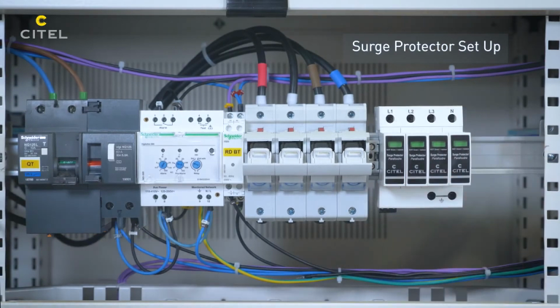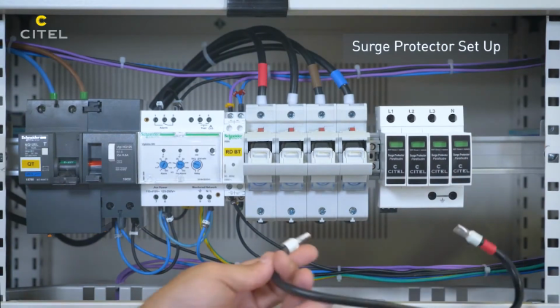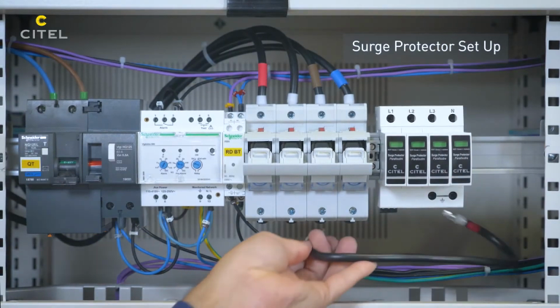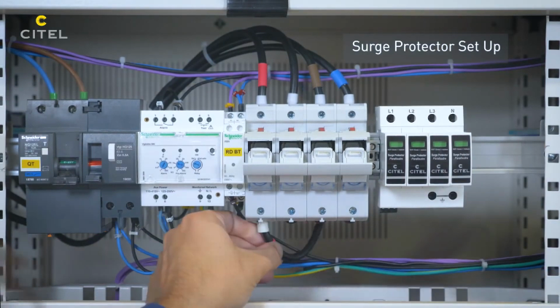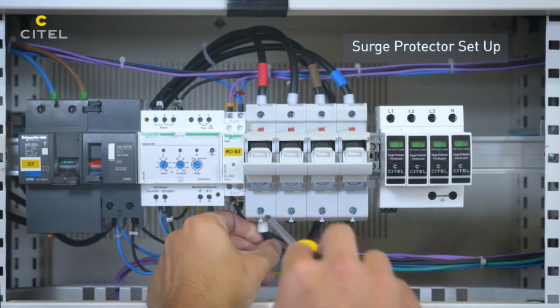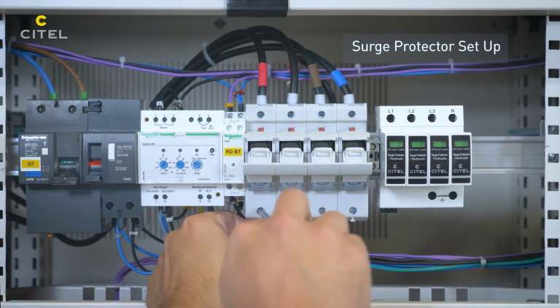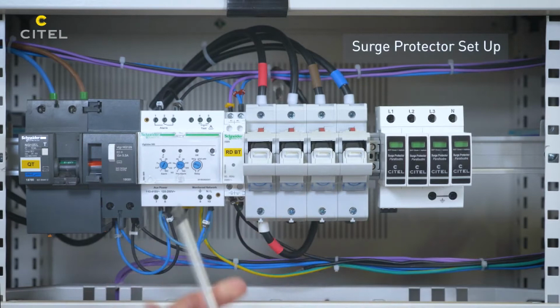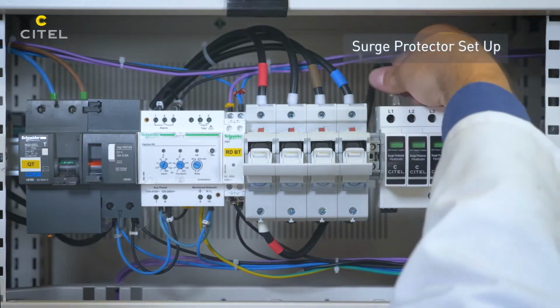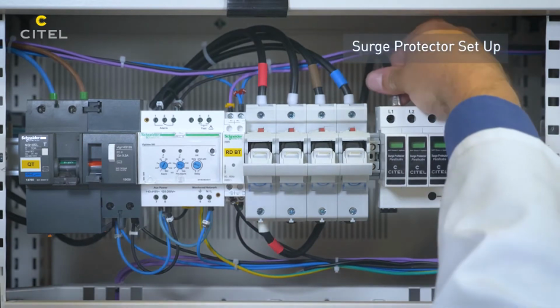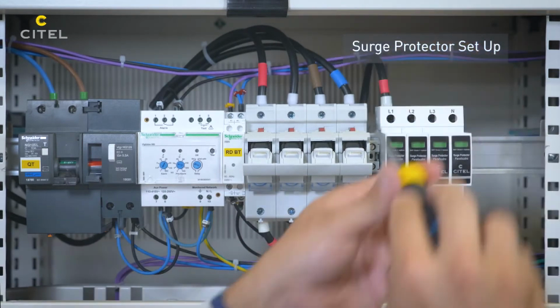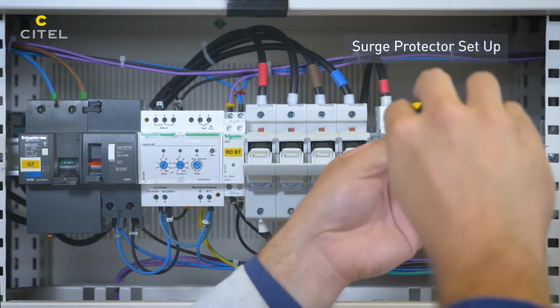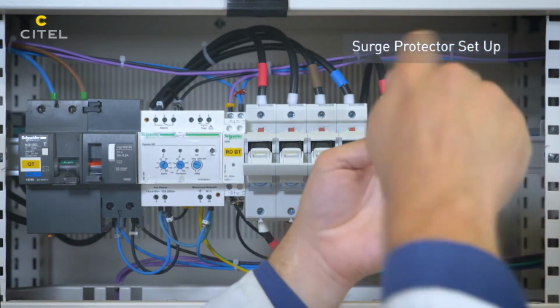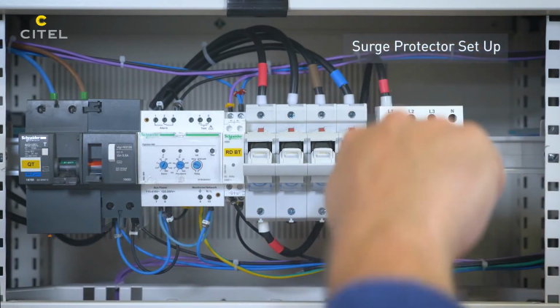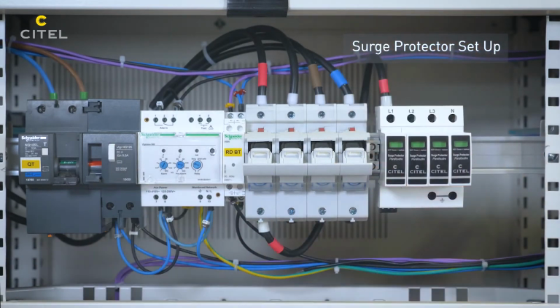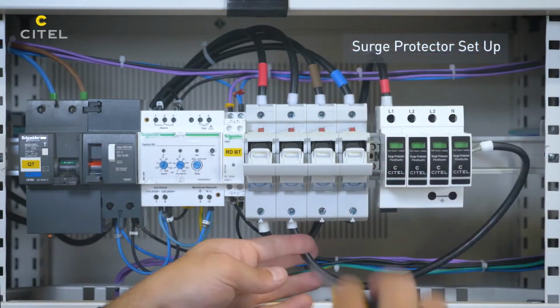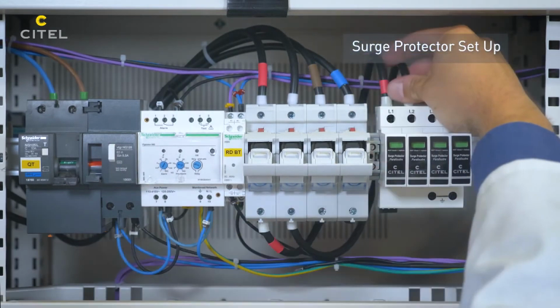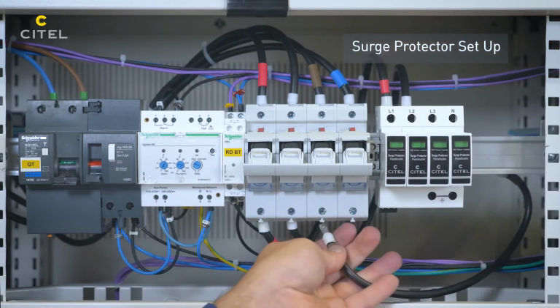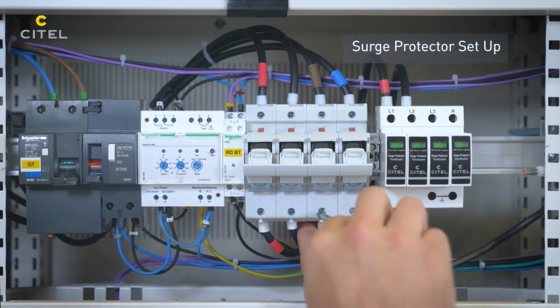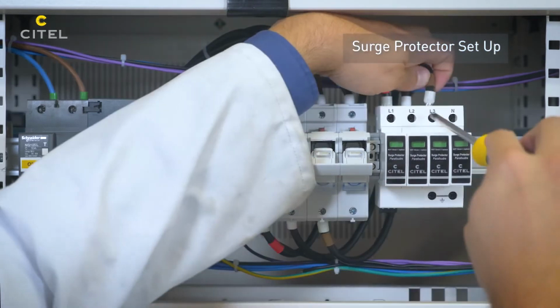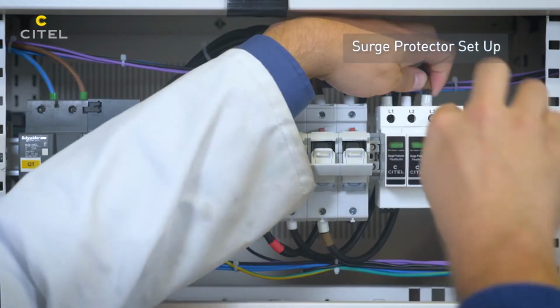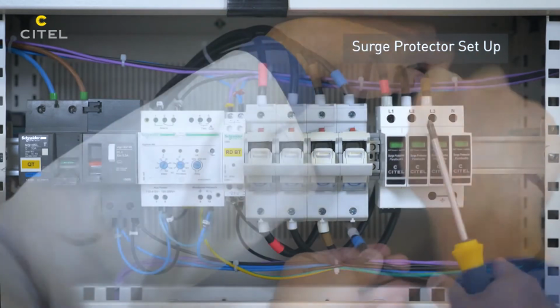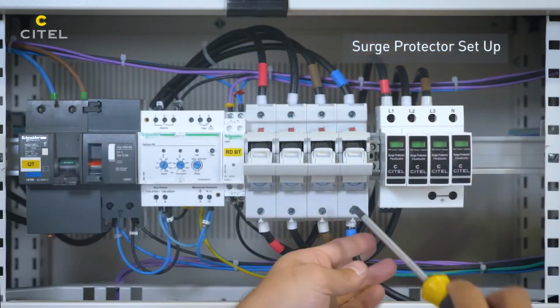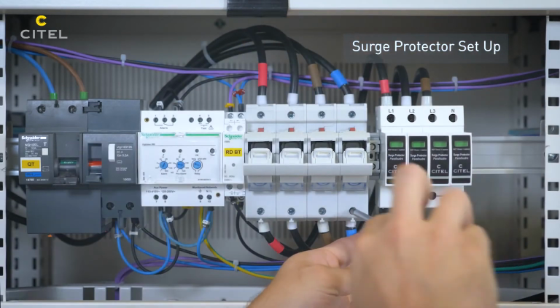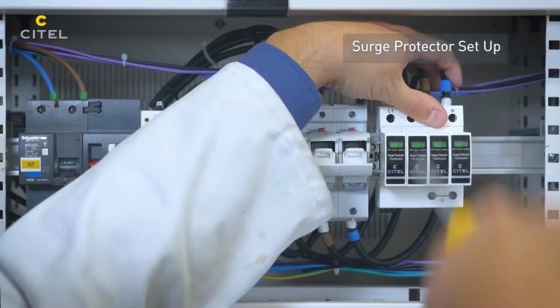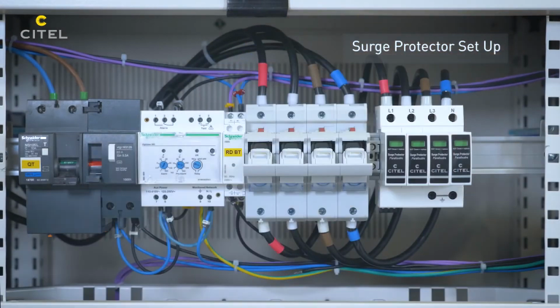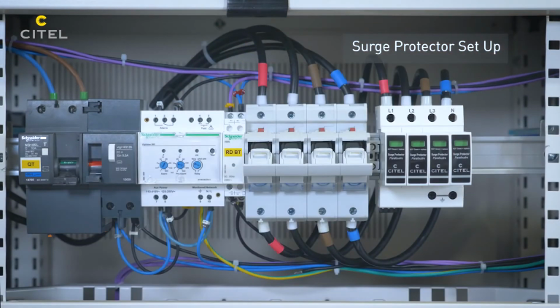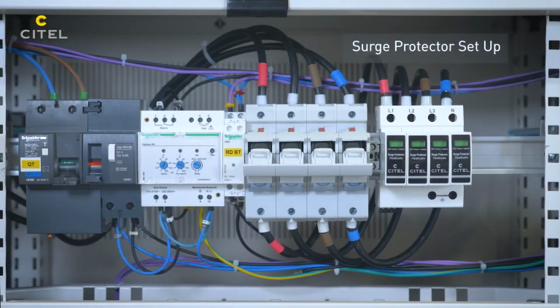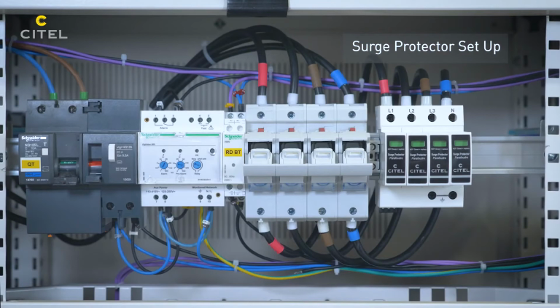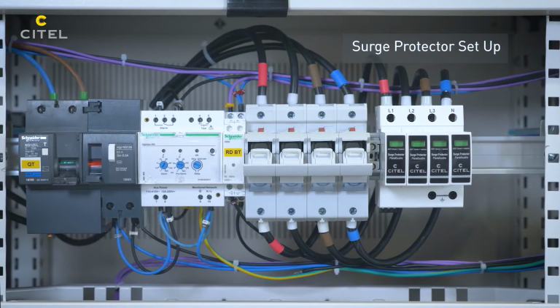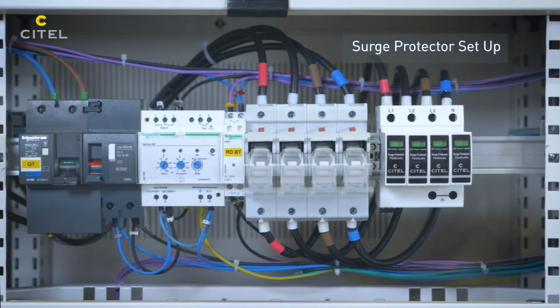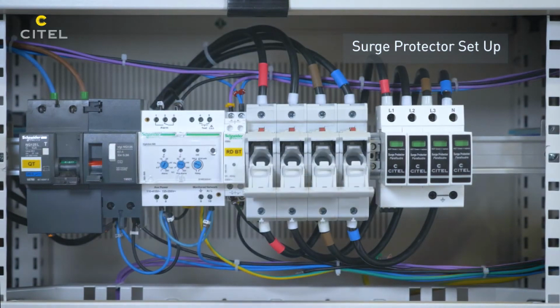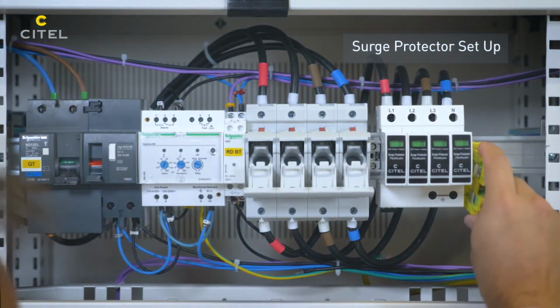The fuse holder is connected in series with the SPD. The SPD earthing conductor must be connected to the main equipotential bar of the switchboard.